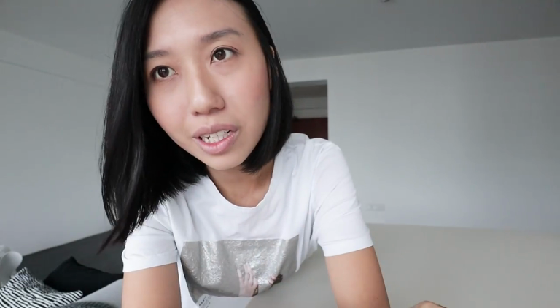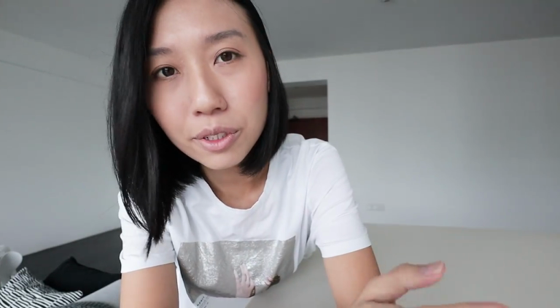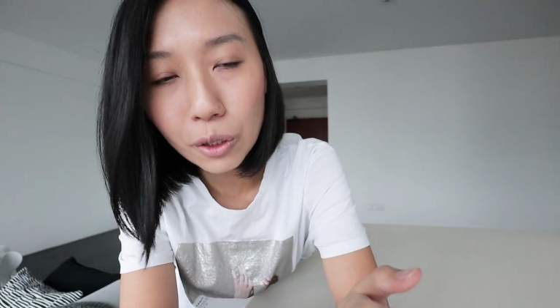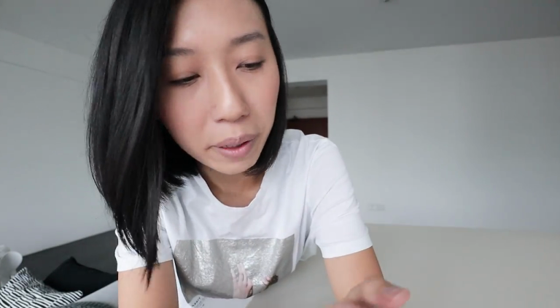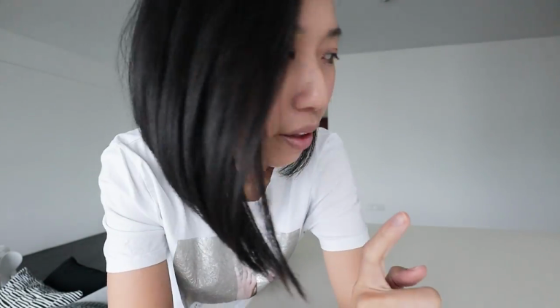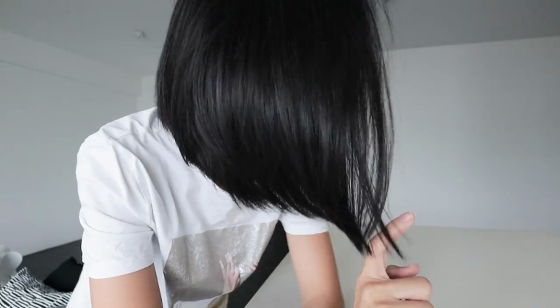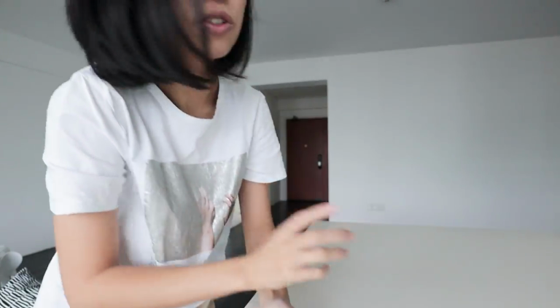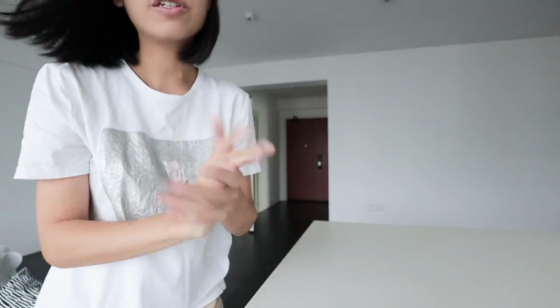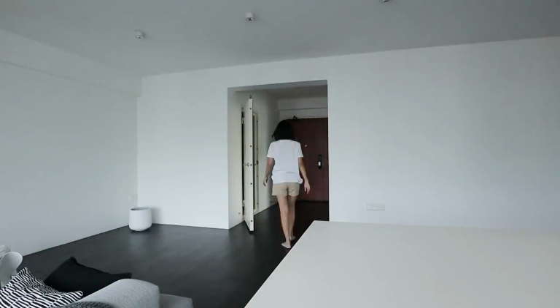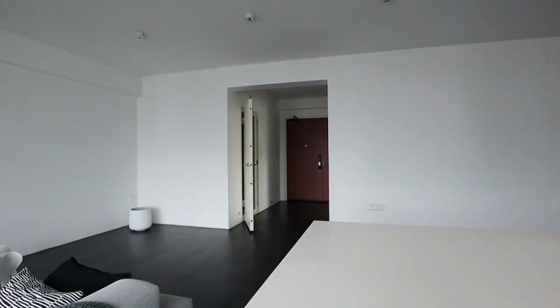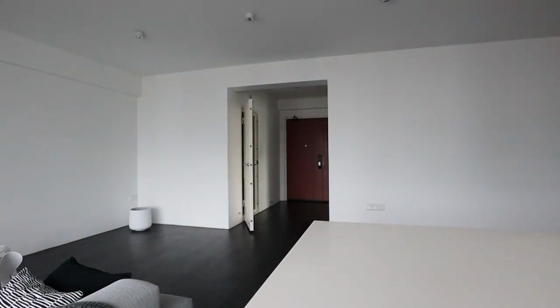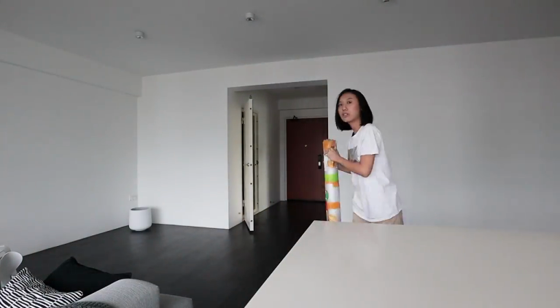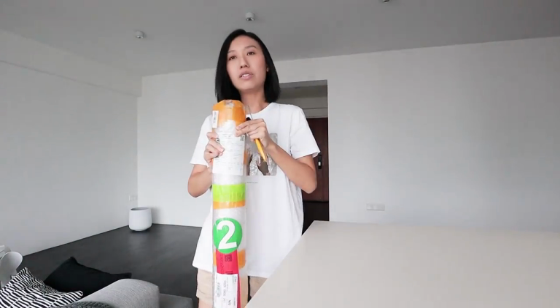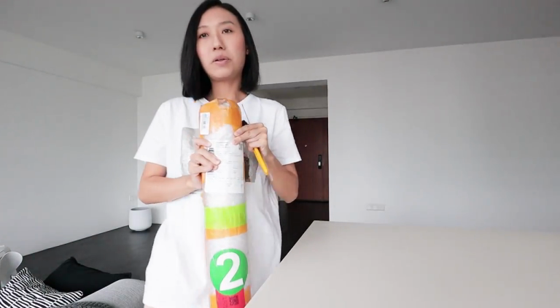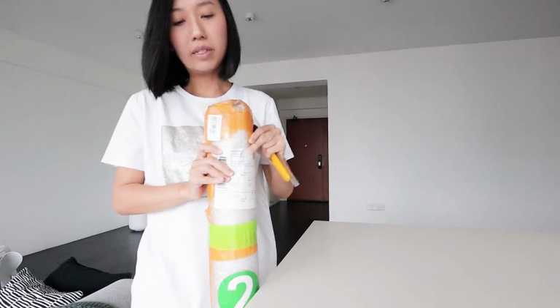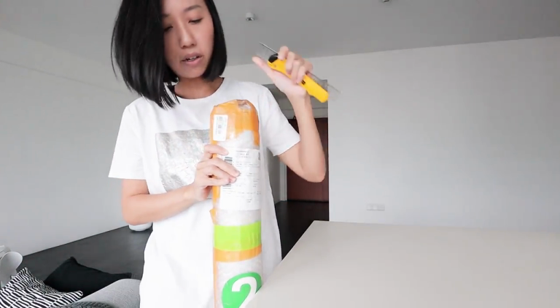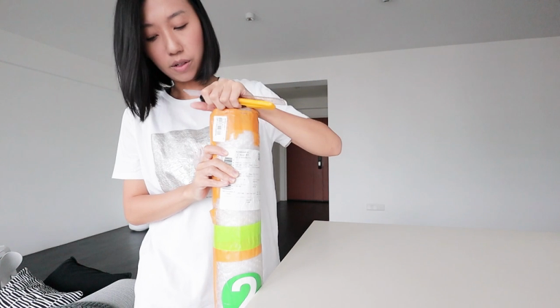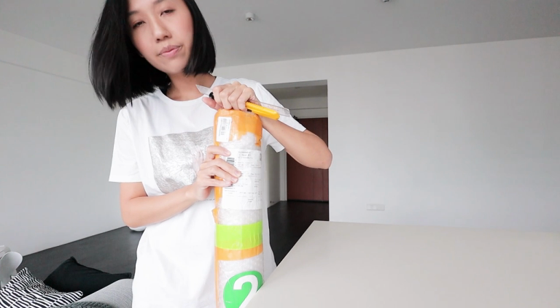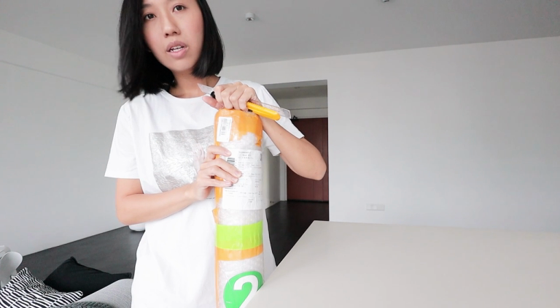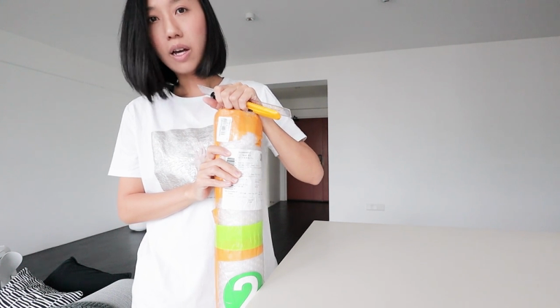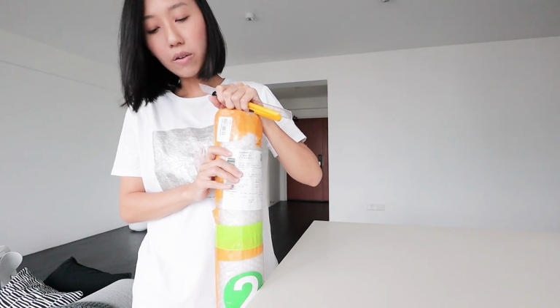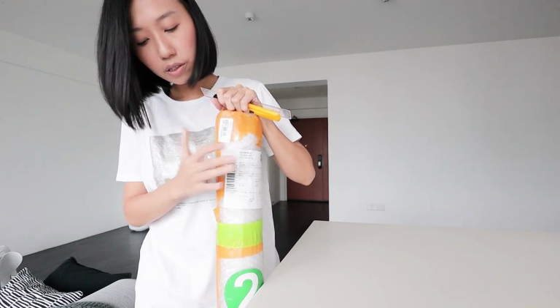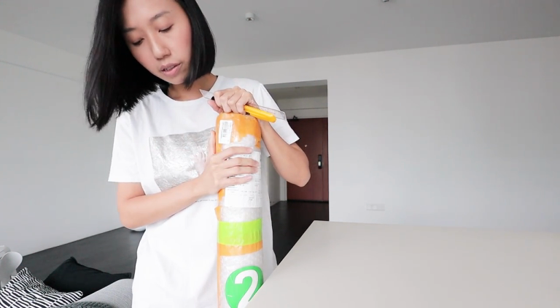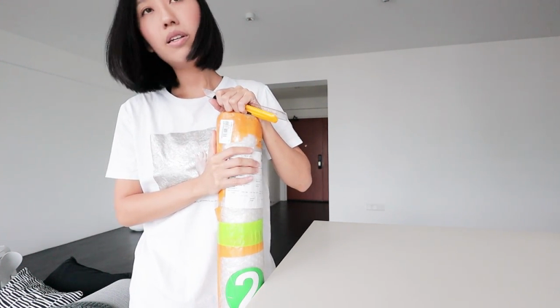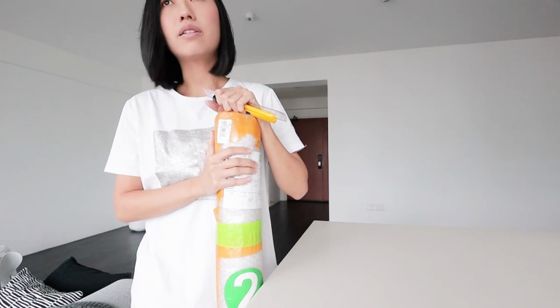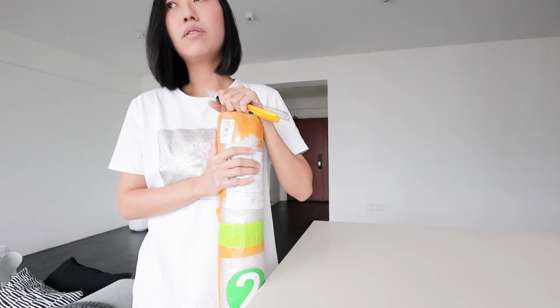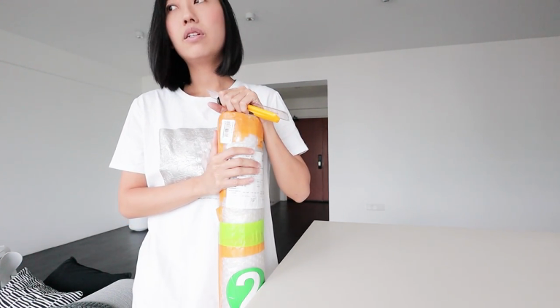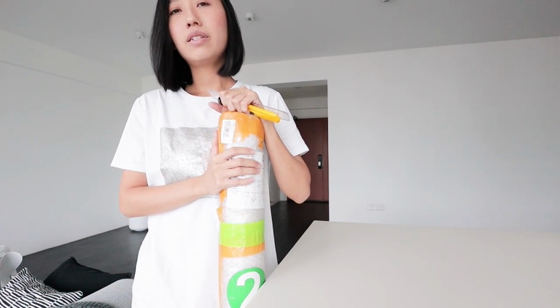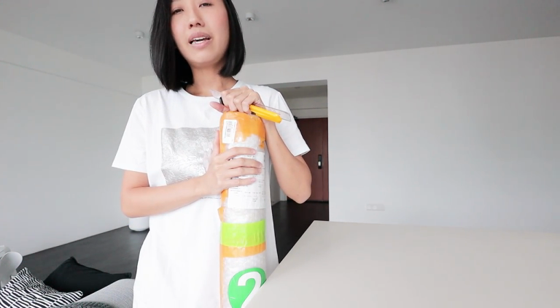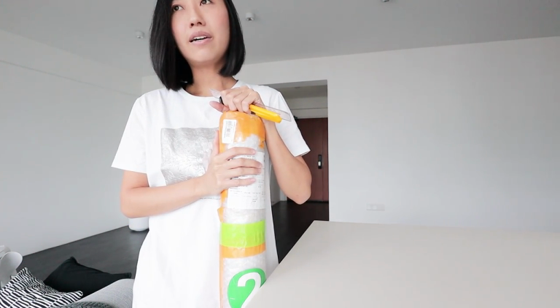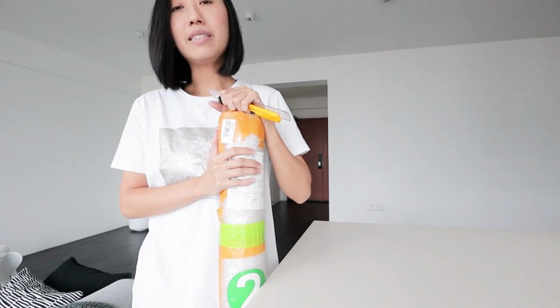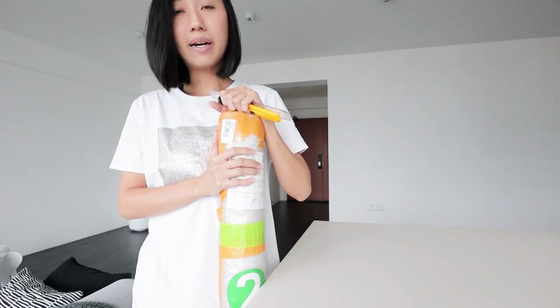Today I'm going to do the wallpaper thing. This is the wallpaper that I got from Taobao, easy buy.